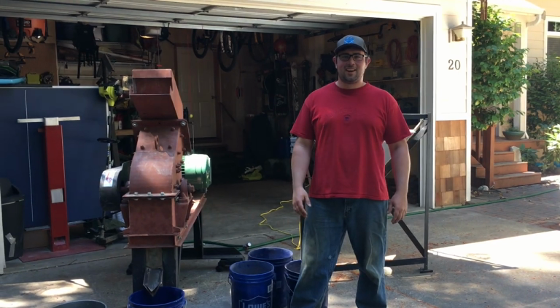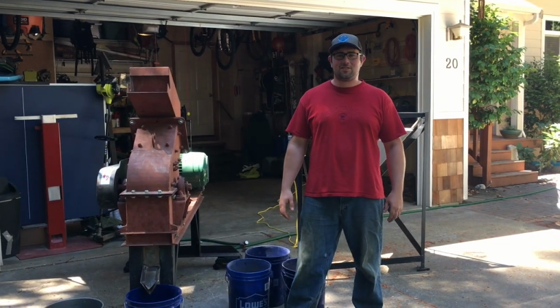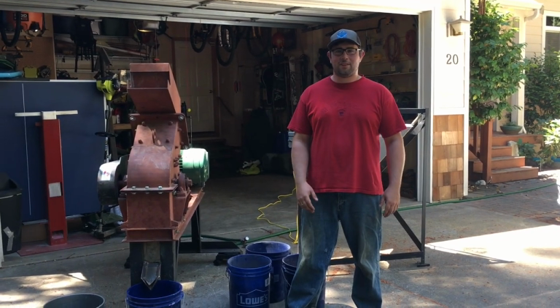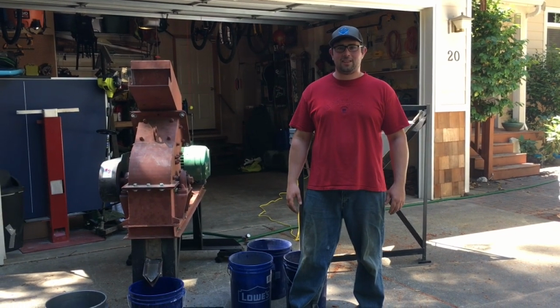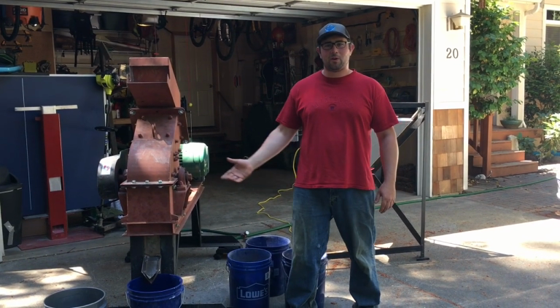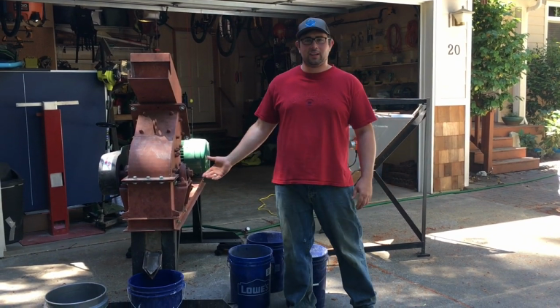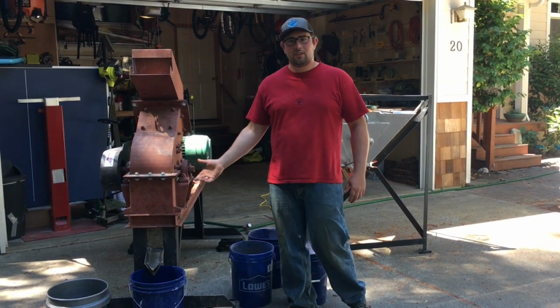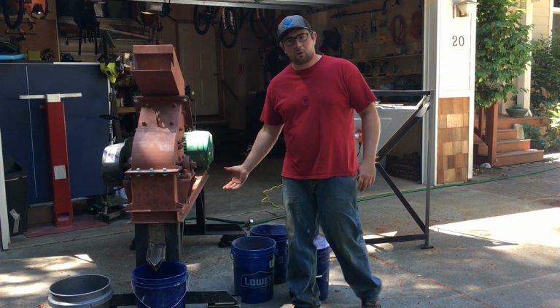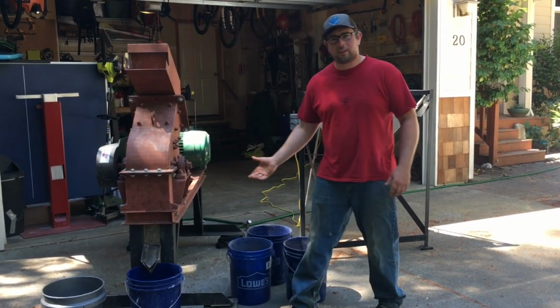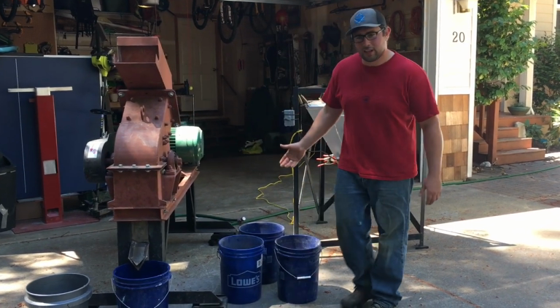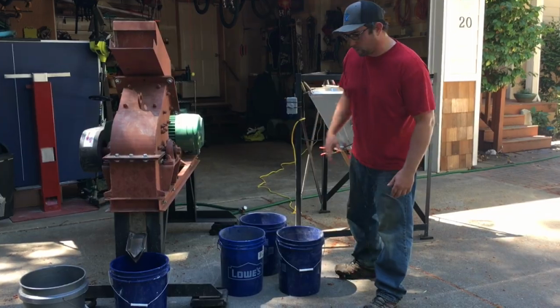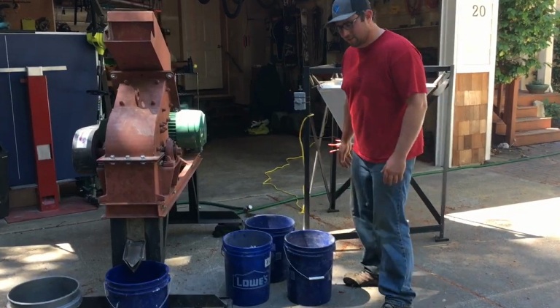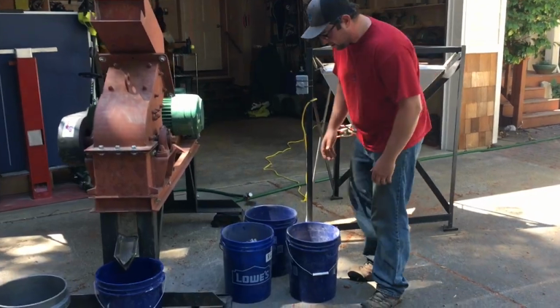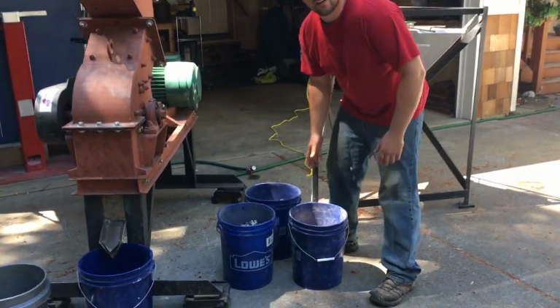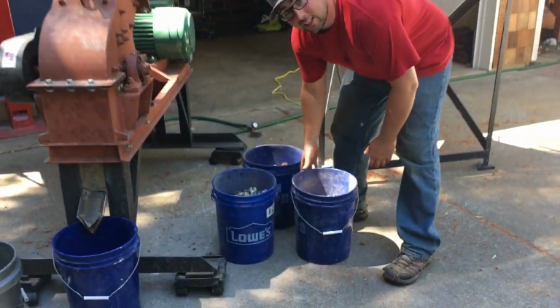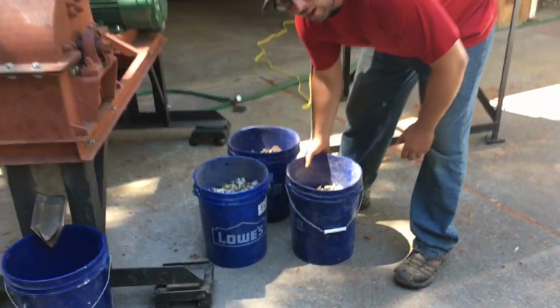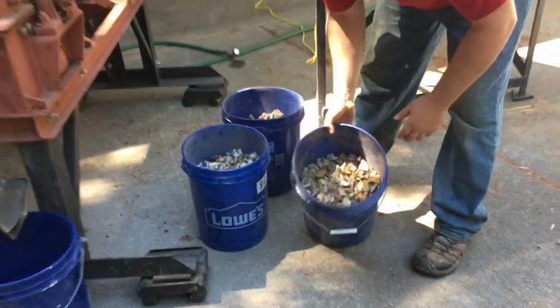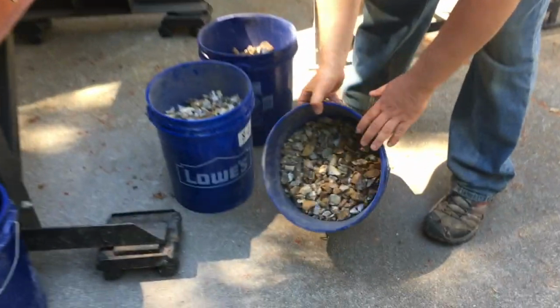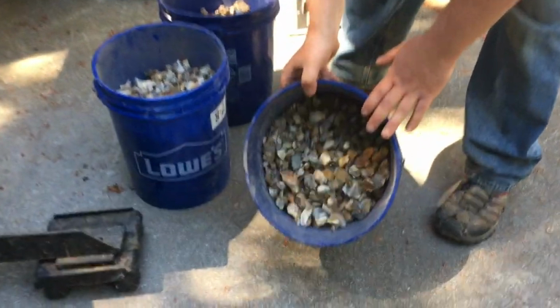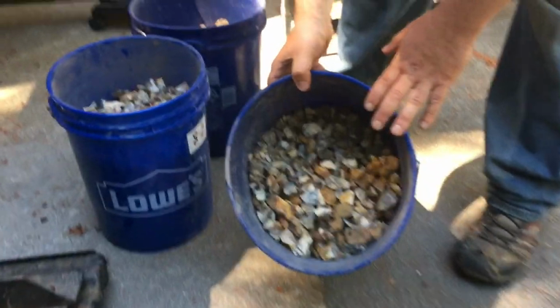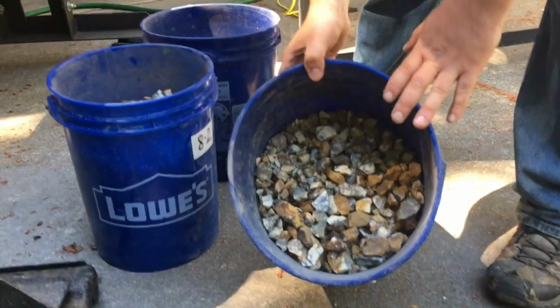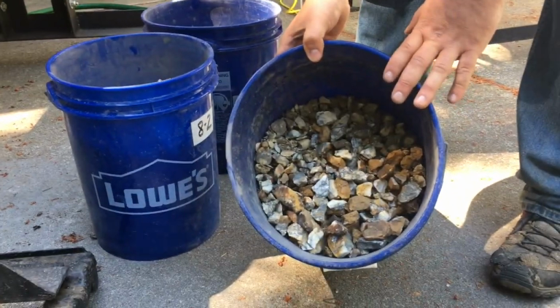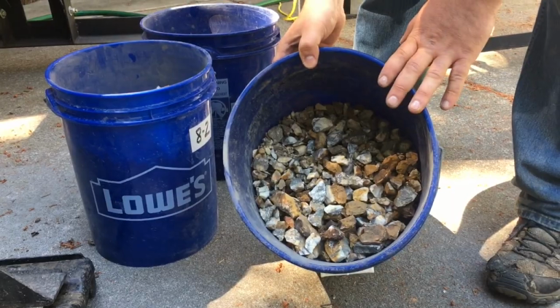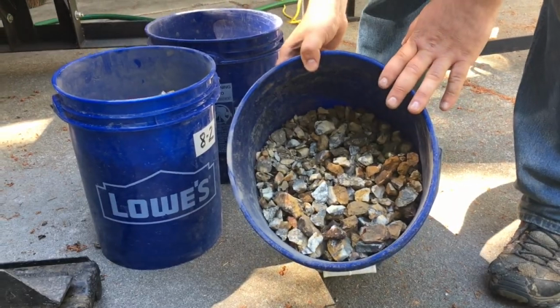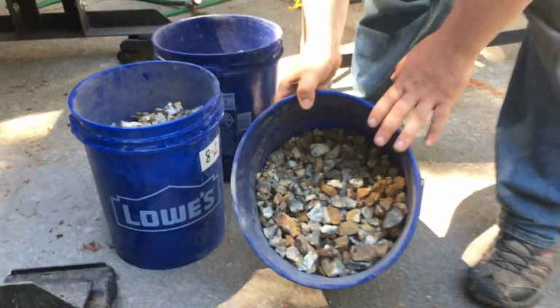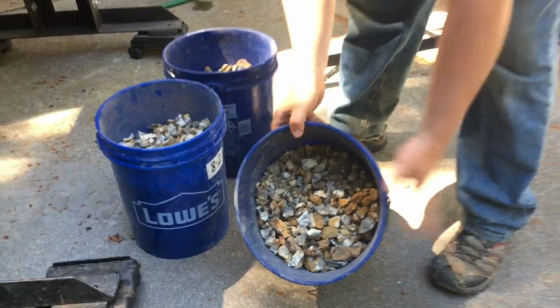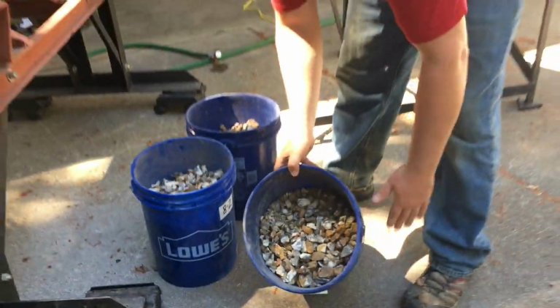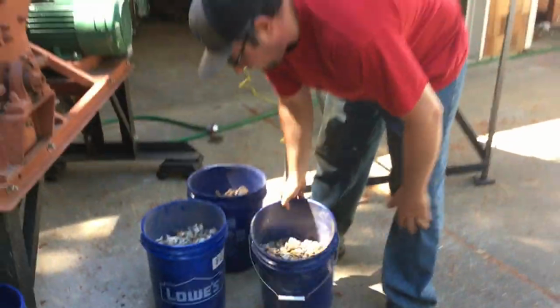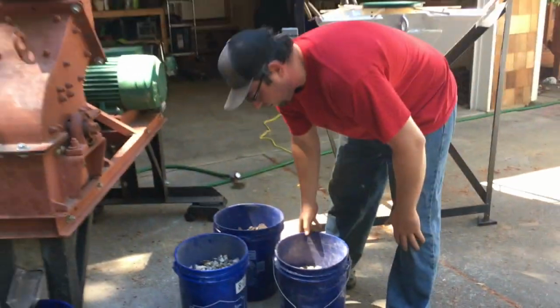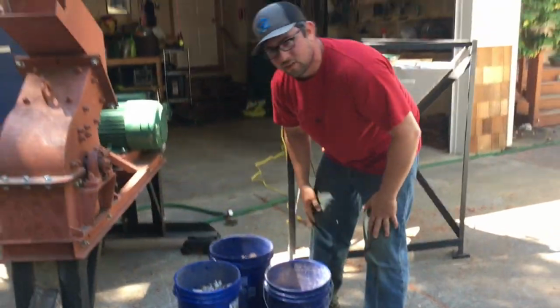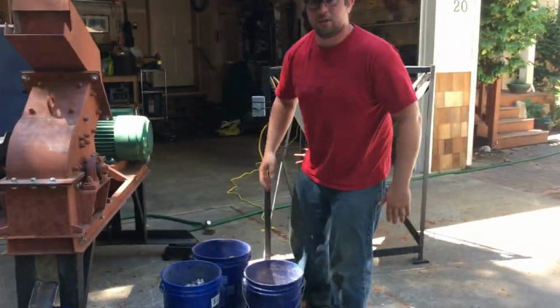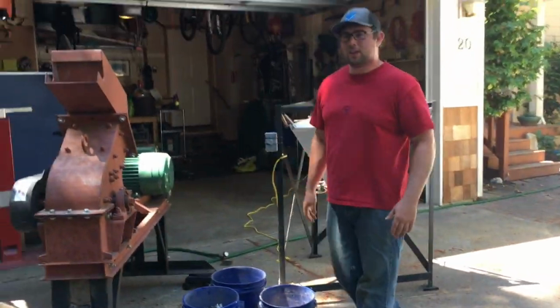Hi, this is Jeff, and today I'm going to be milling the gold ore that was collected from the North Cascades. I hiked out three buckets worth, just weighed these, and it's 141 pounds minus a couple pounds for the buckets — it's about 139.